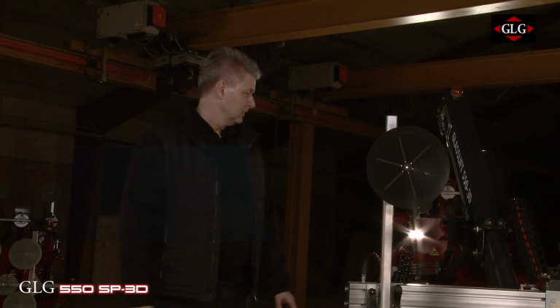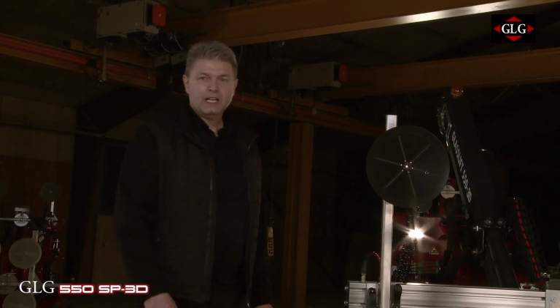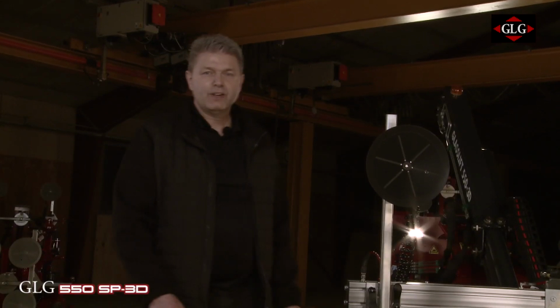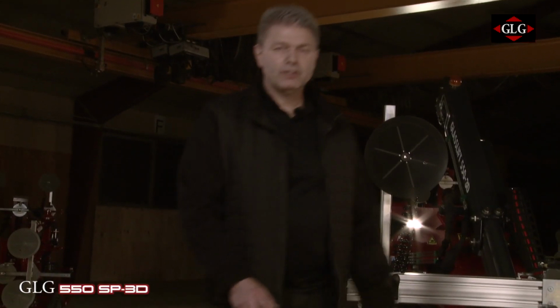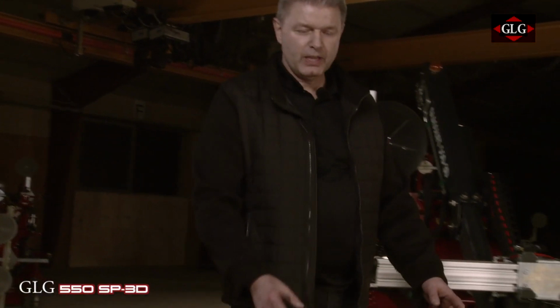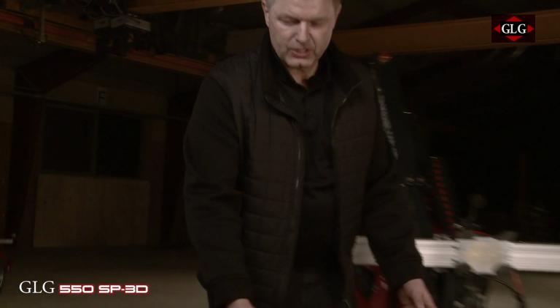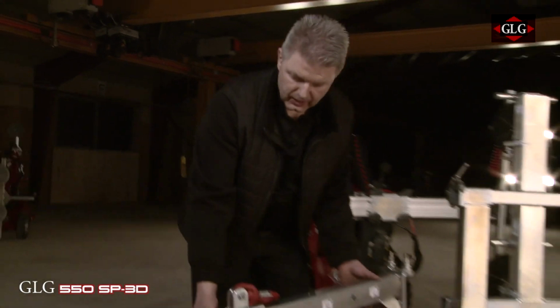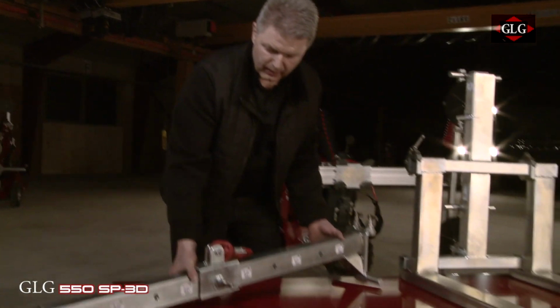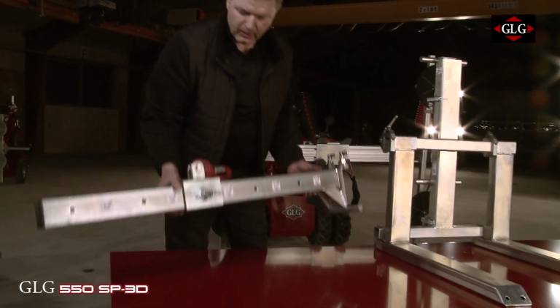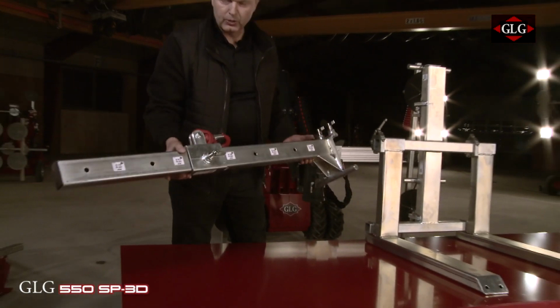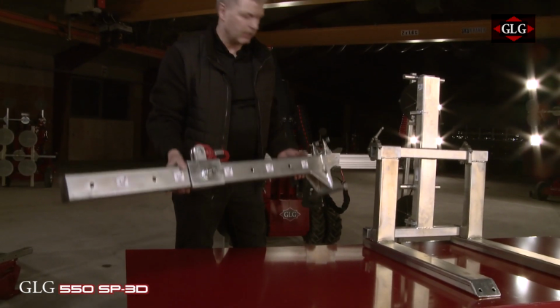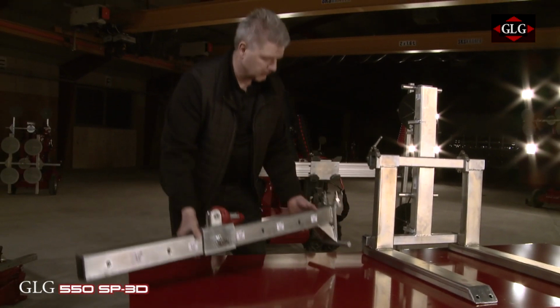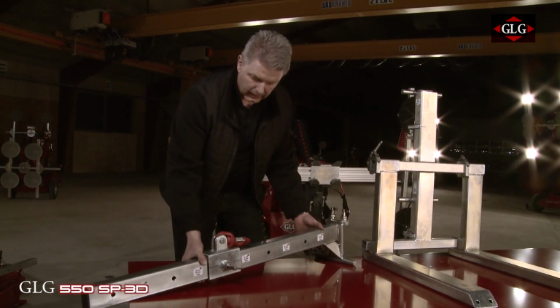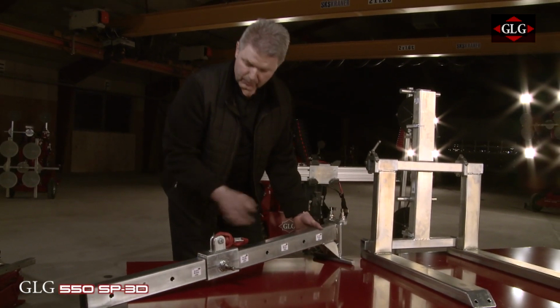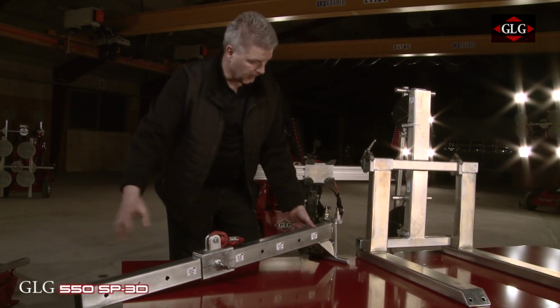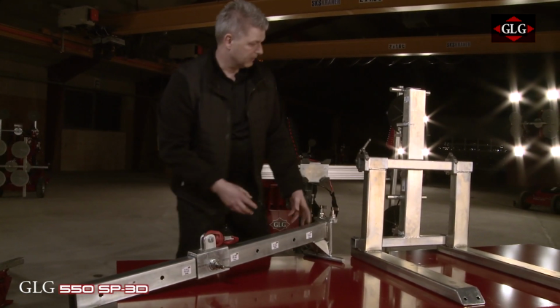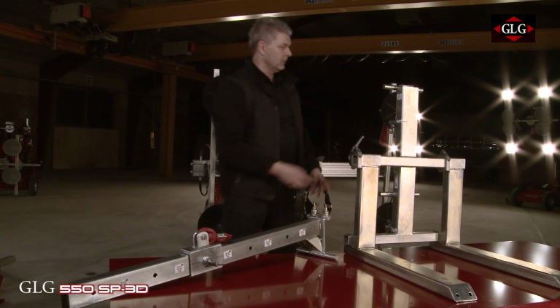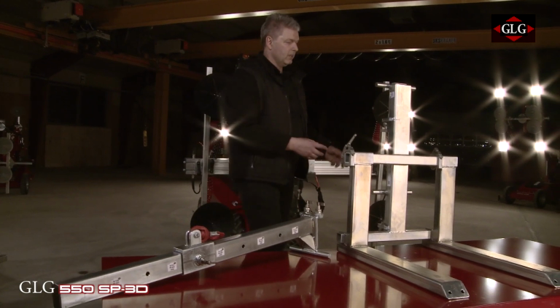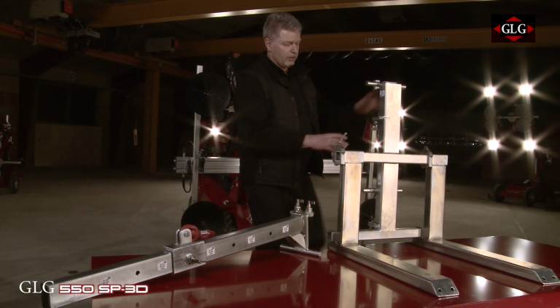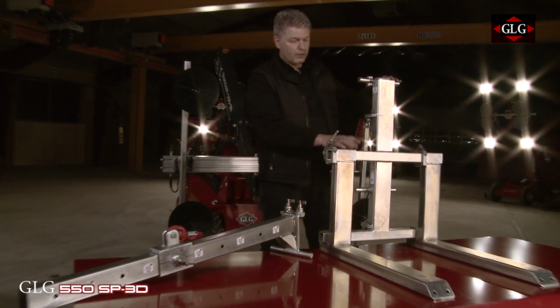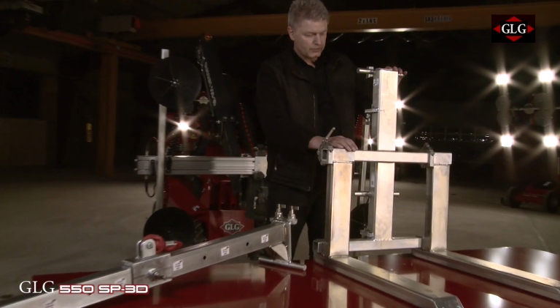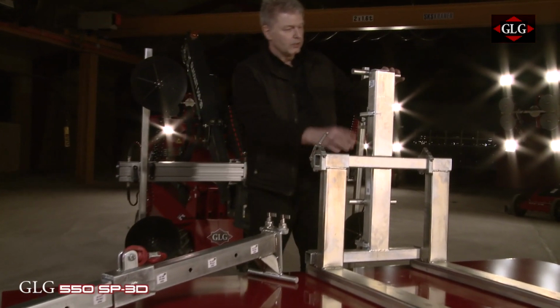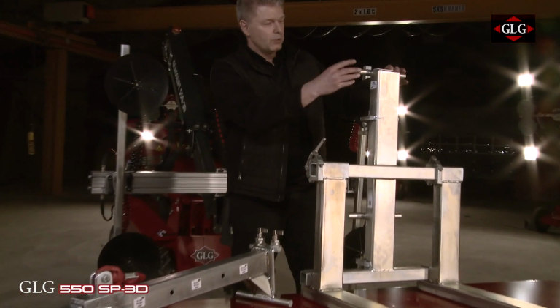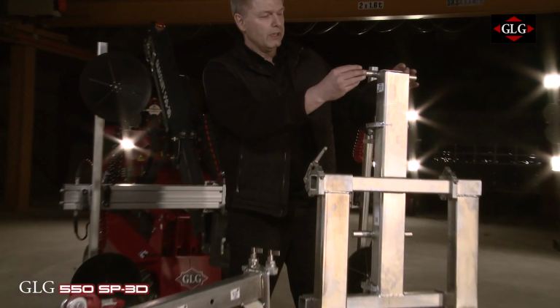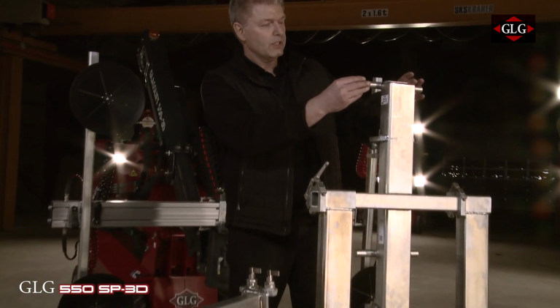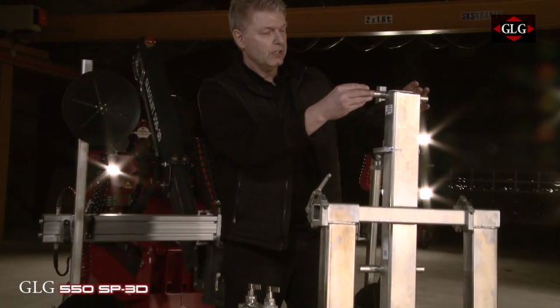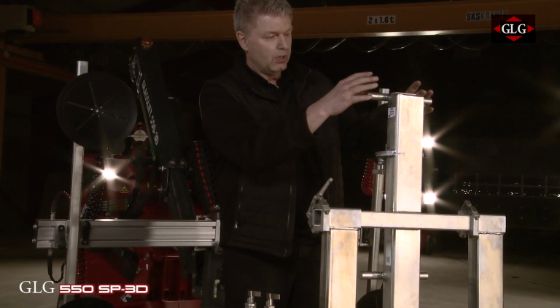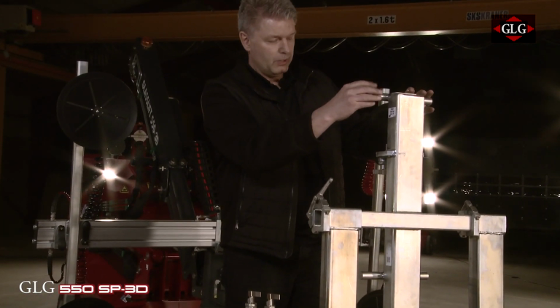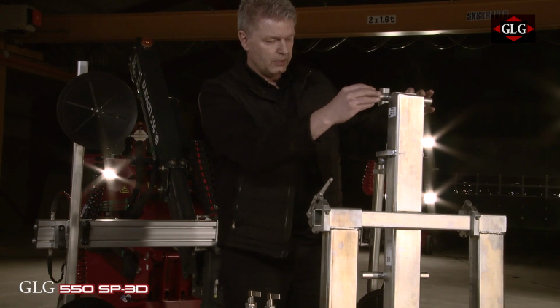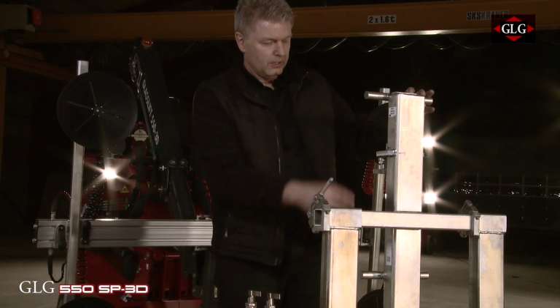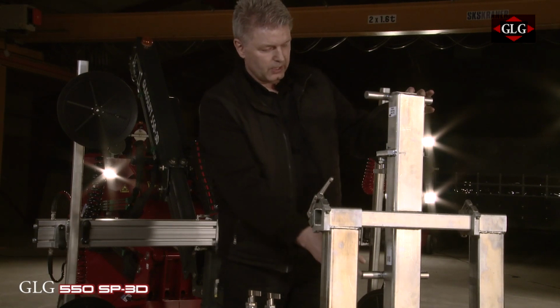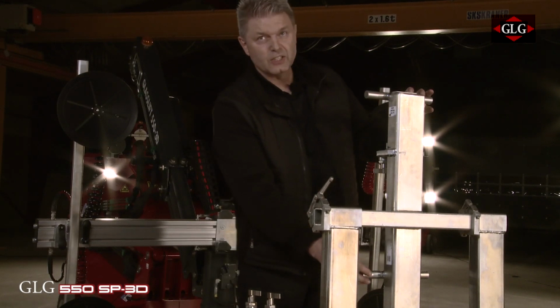So the GLD 550 — we have accessories here. We have an arm with a hook on it that you can move in and out. We have the forklift so you can adjust it and attach it here.